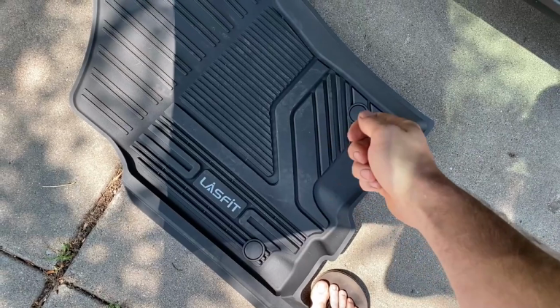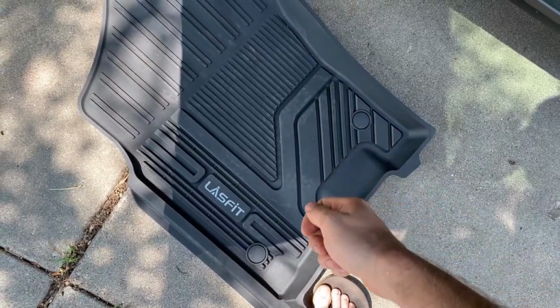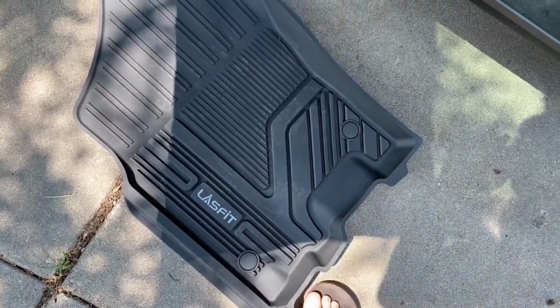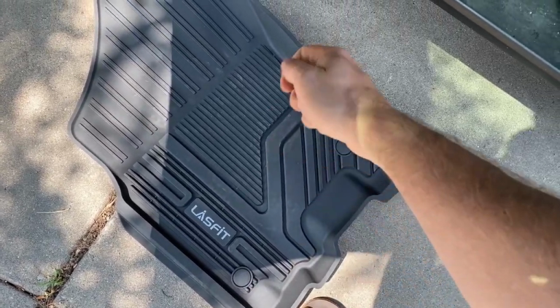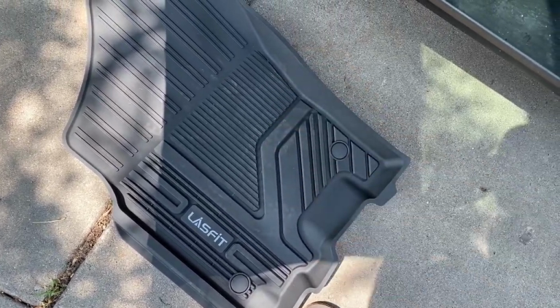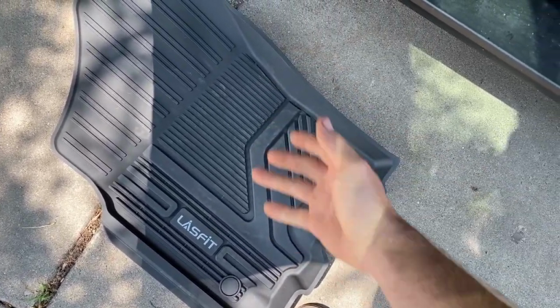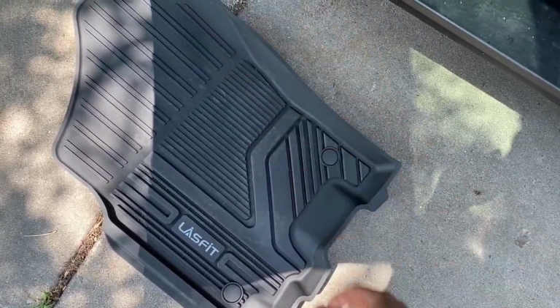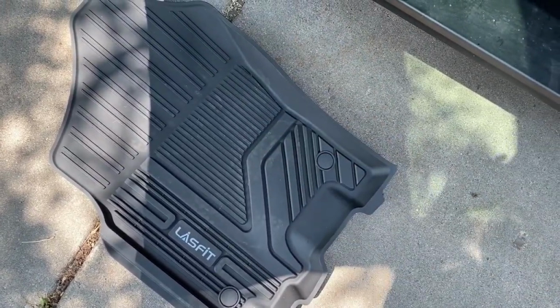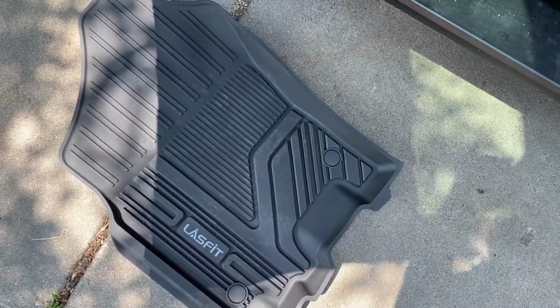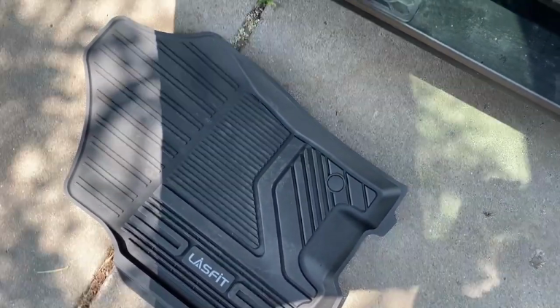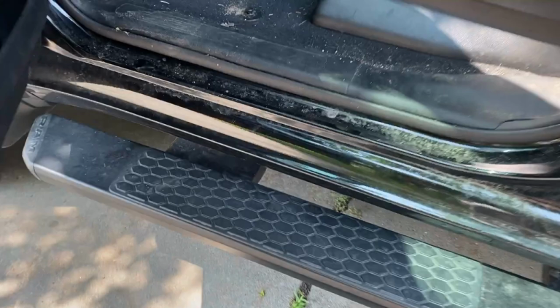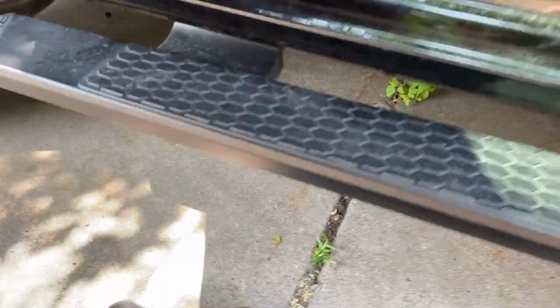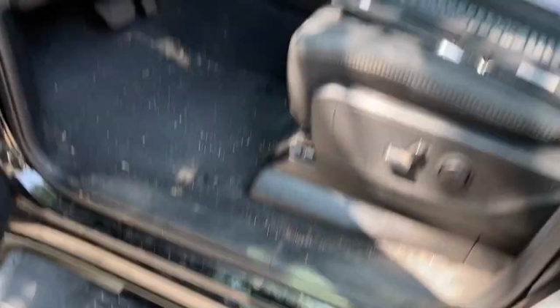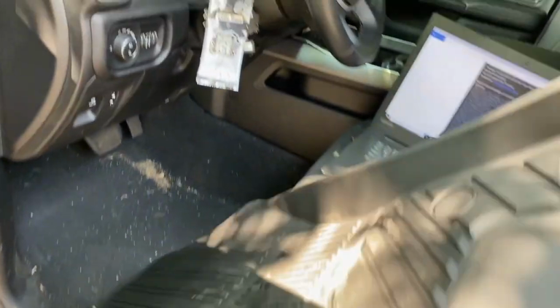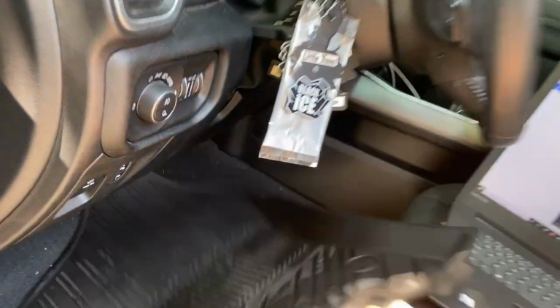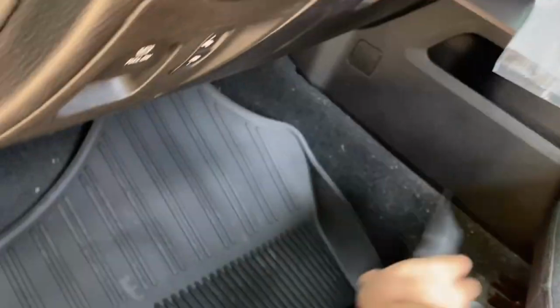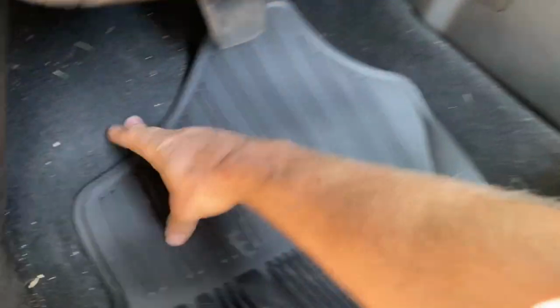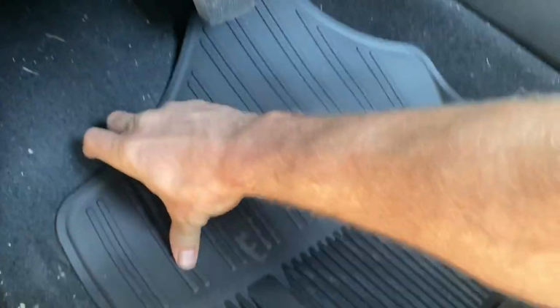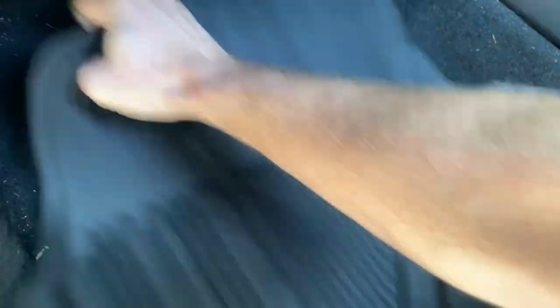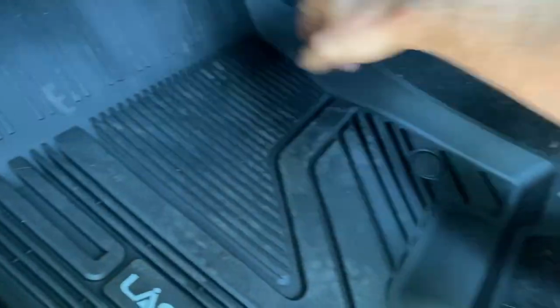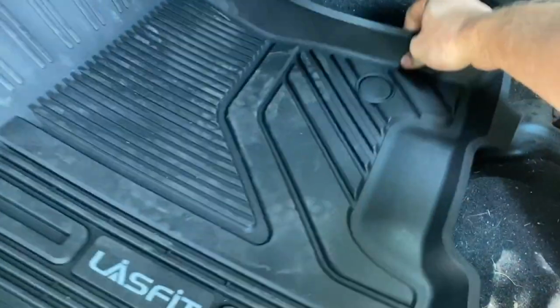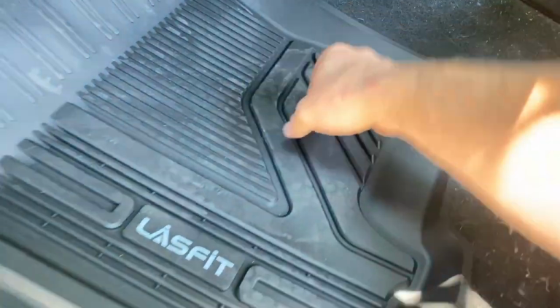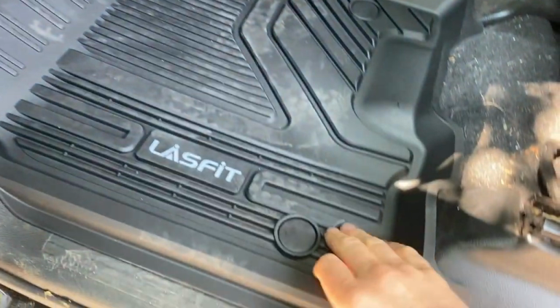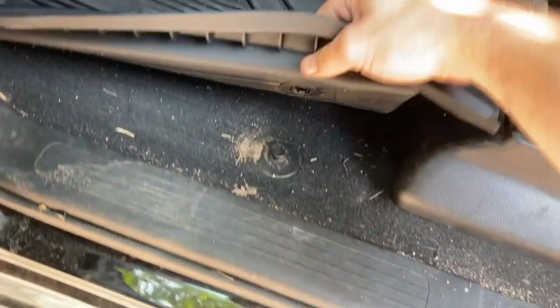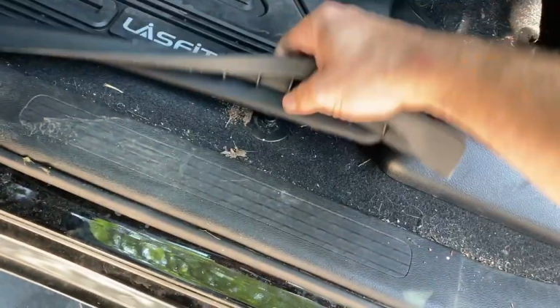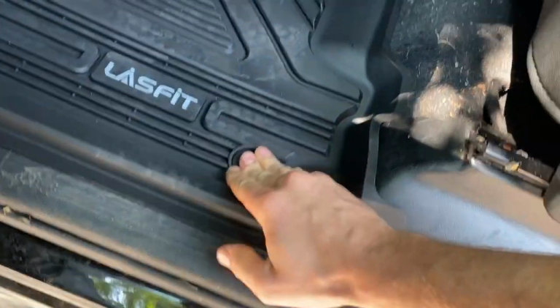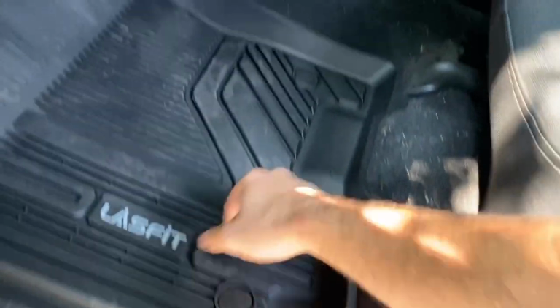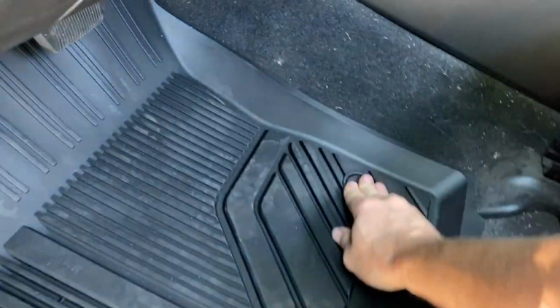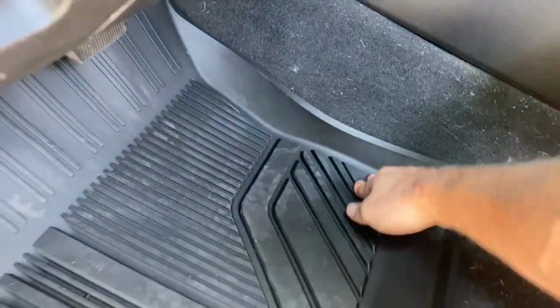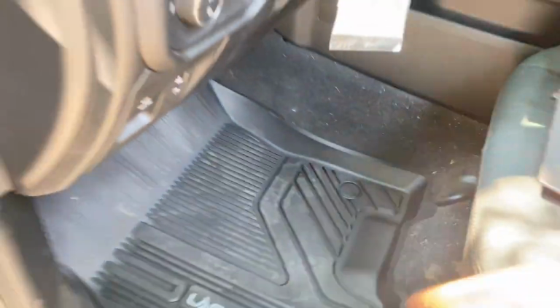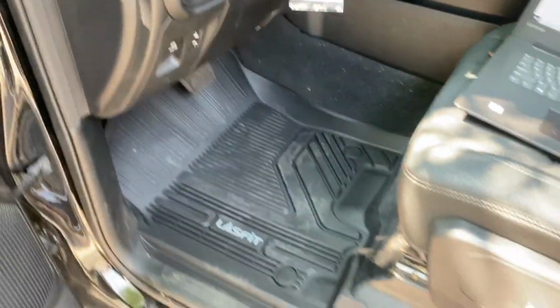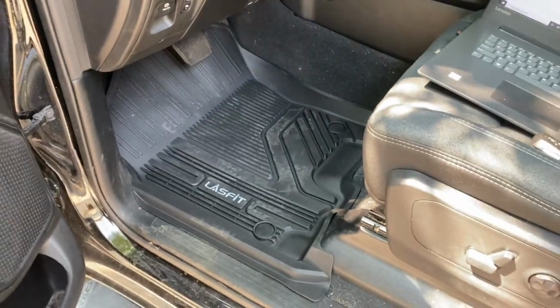They're also fairly easy to clean — just unsnap them from the factory retention posts, drag them out if you need to, spray them down with a garden hose and a brush, let them dry out in the driveway for a bit, and simply throw them back in. You don't have to deal with carpeted mats that cling to everything — easy peasy.